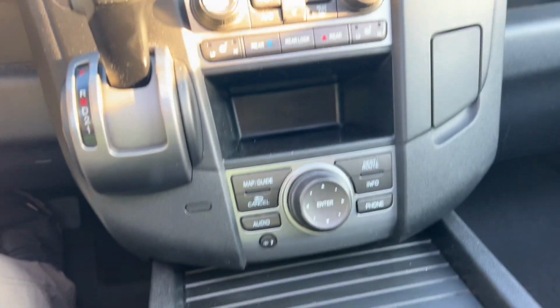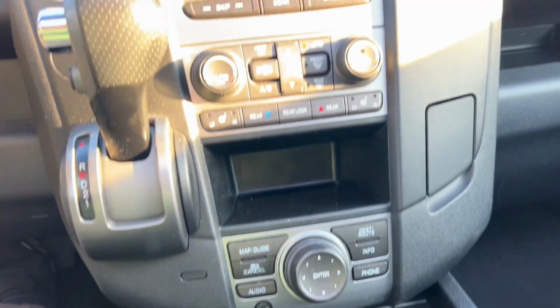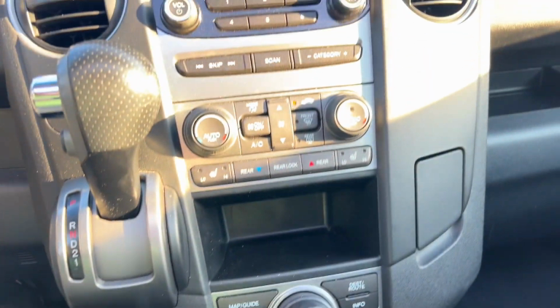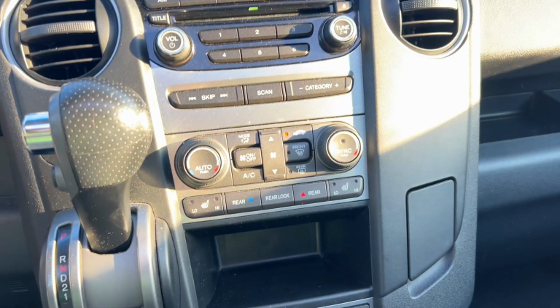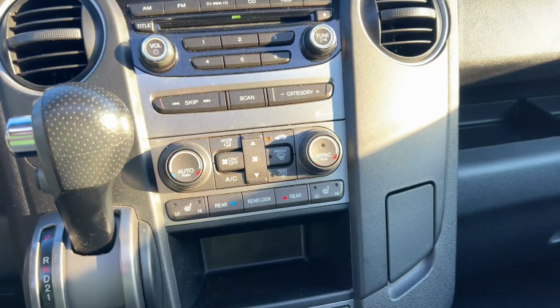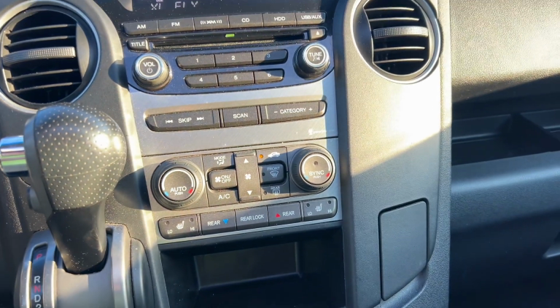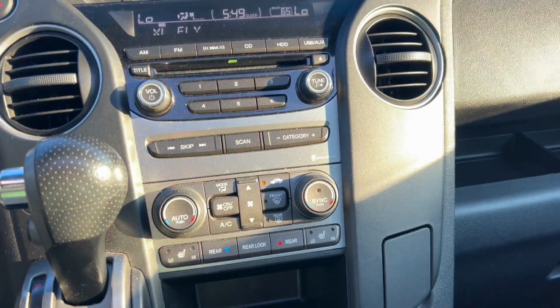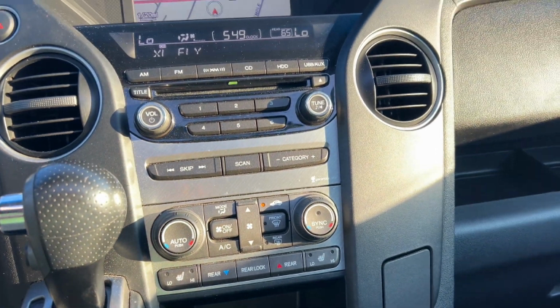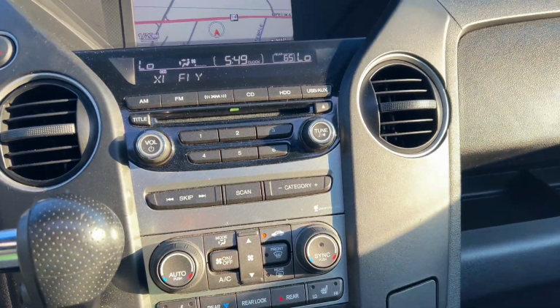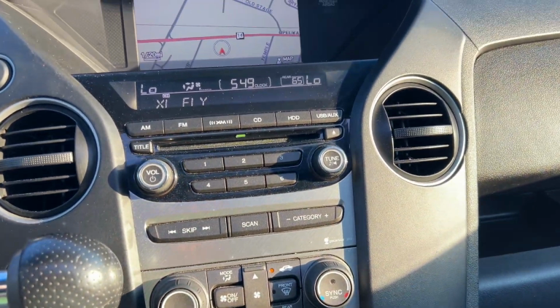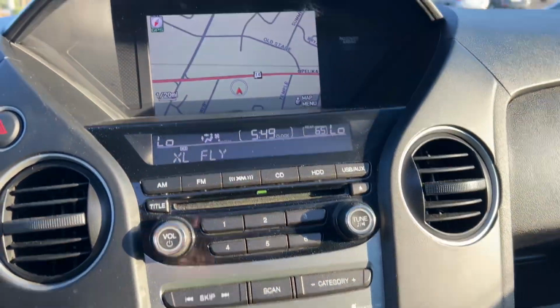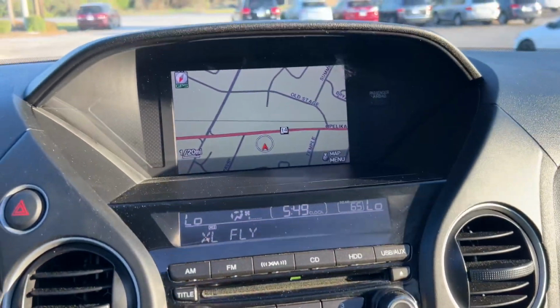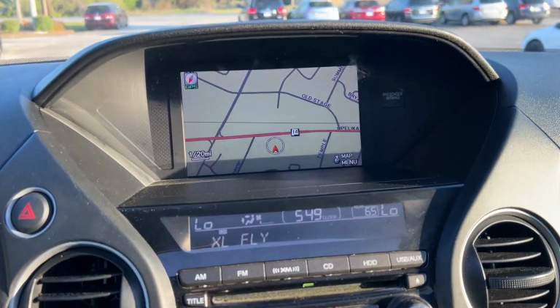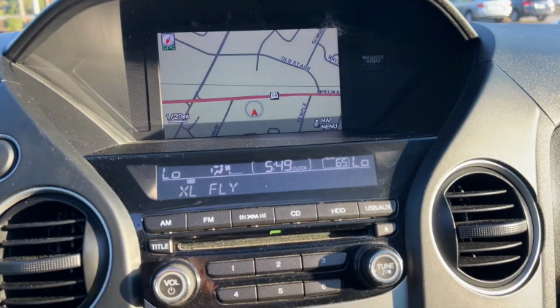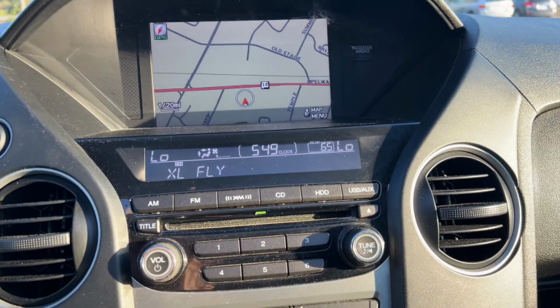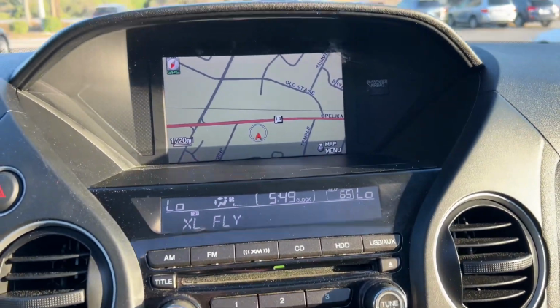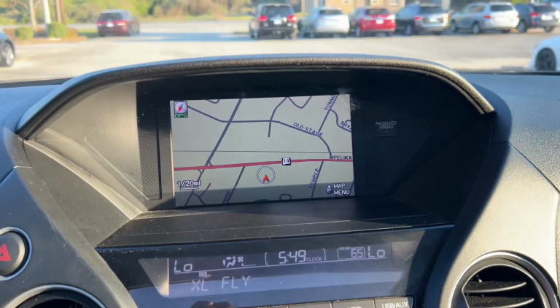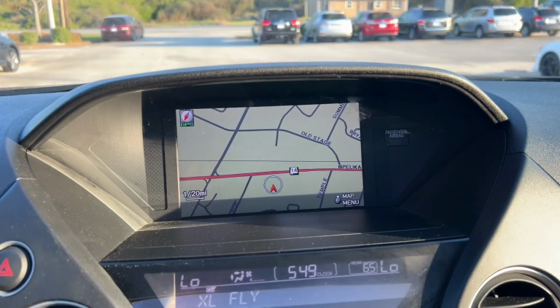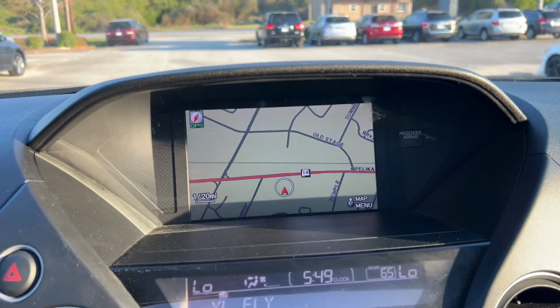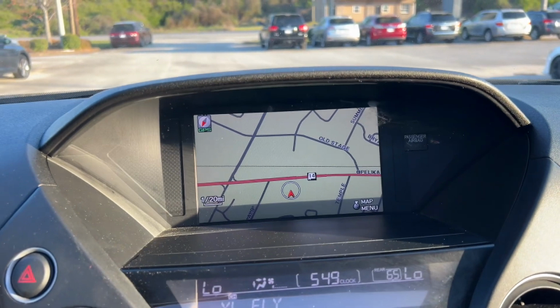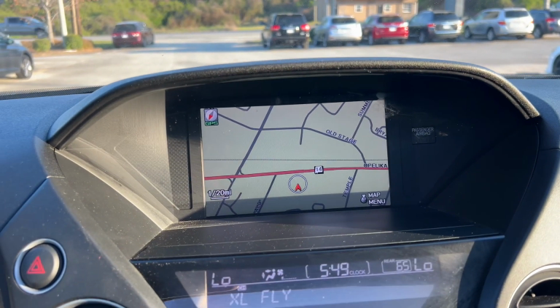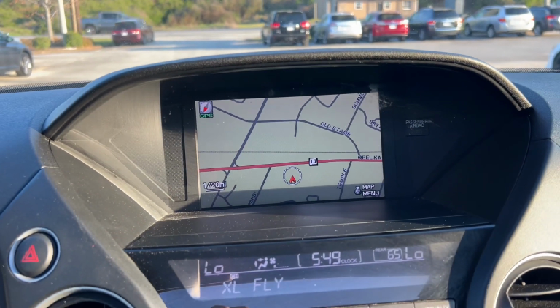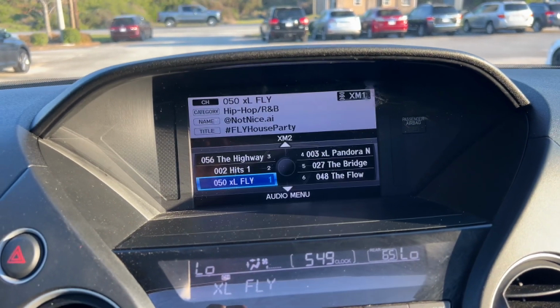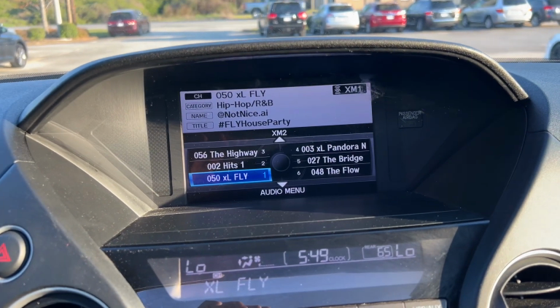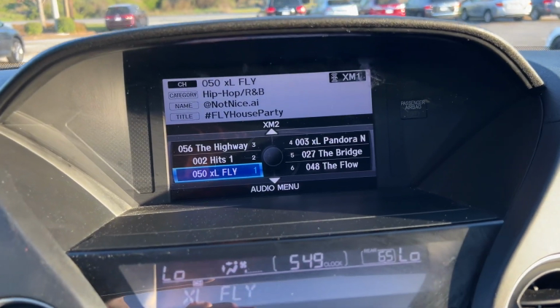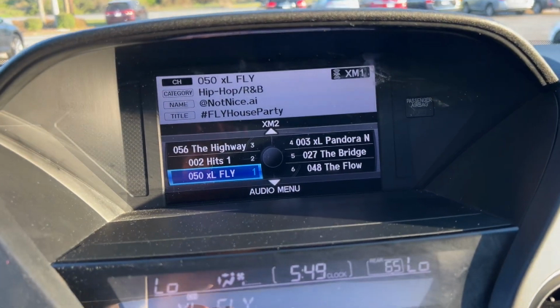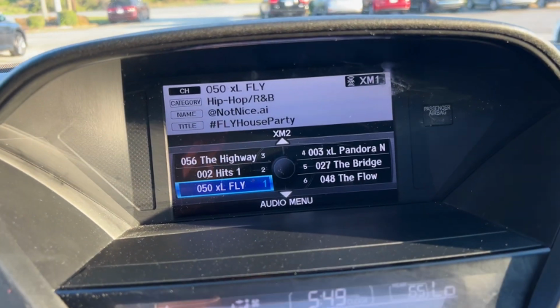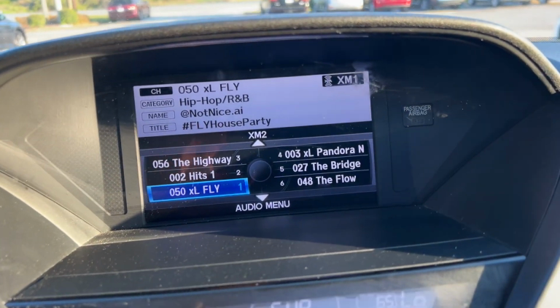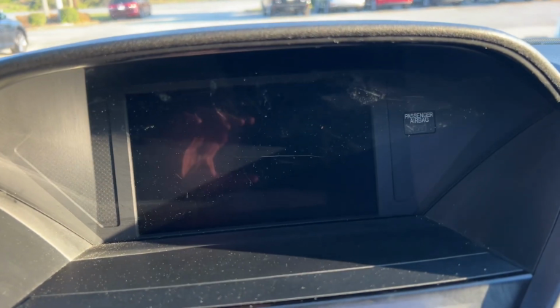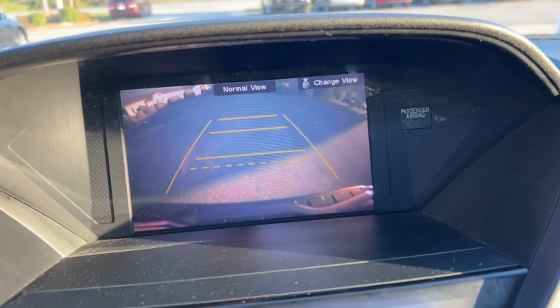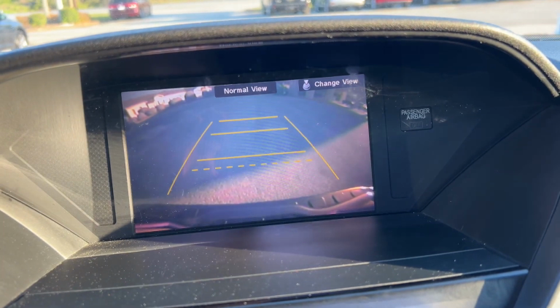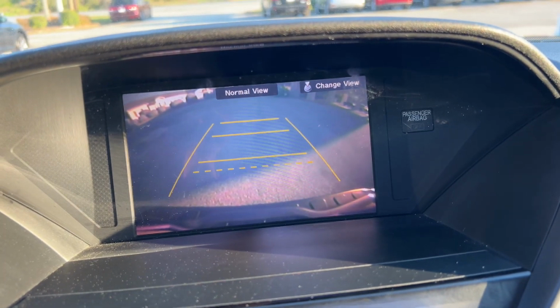Premium audio system with subwoofer, CD player, navigation, free 90-day trial of Sirius XM satellite radio, and backup camera.